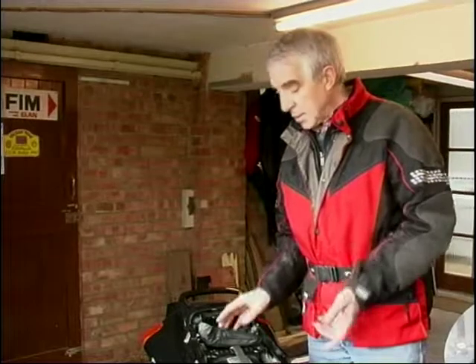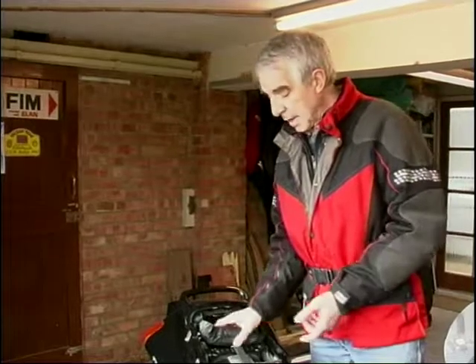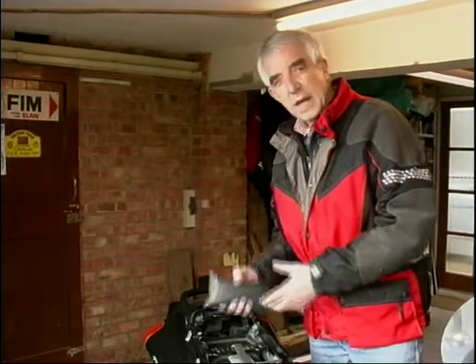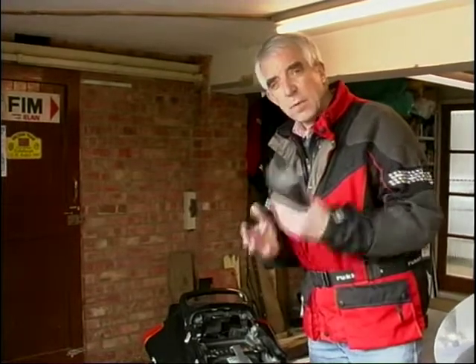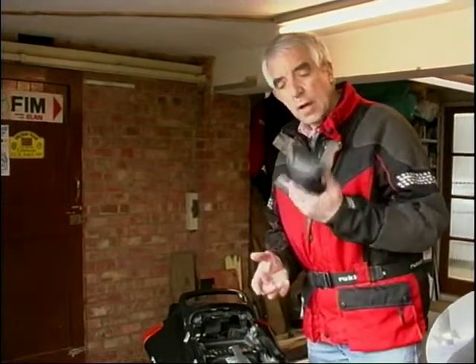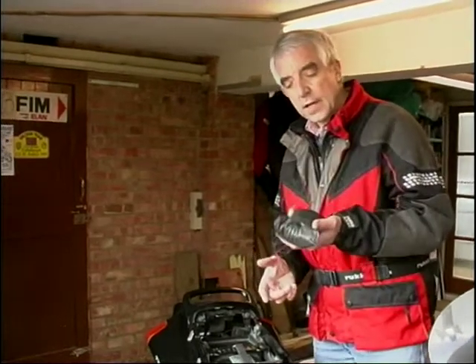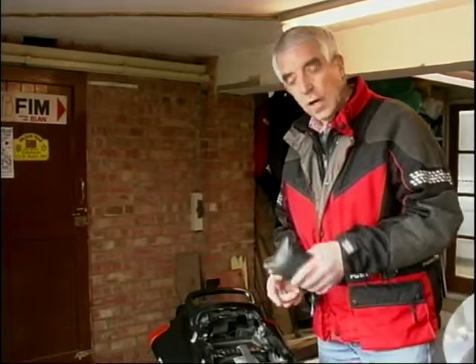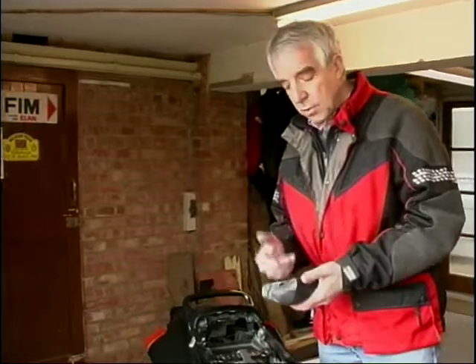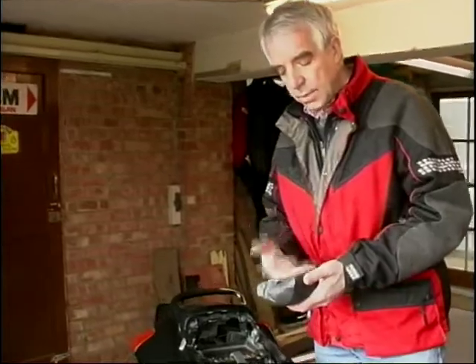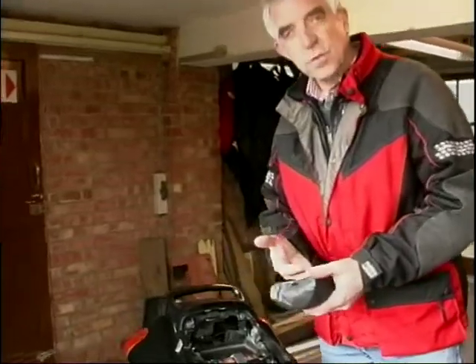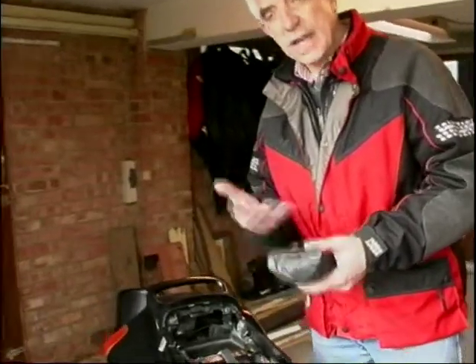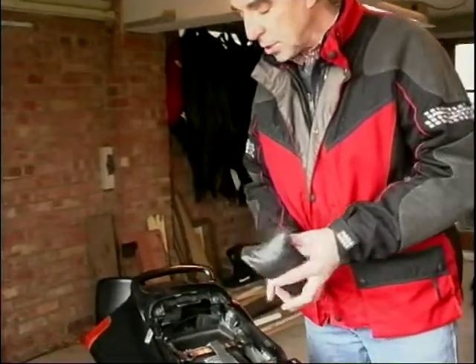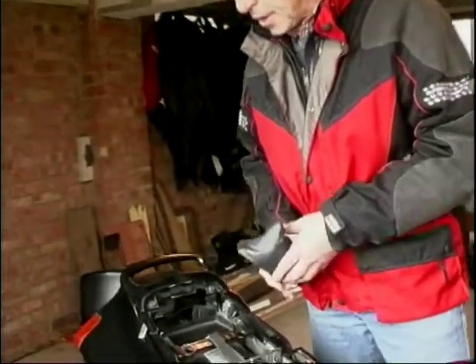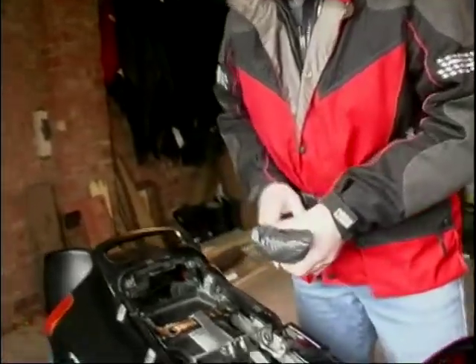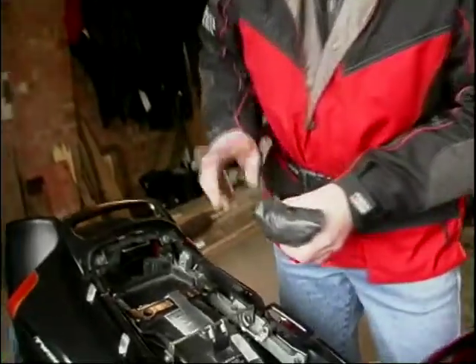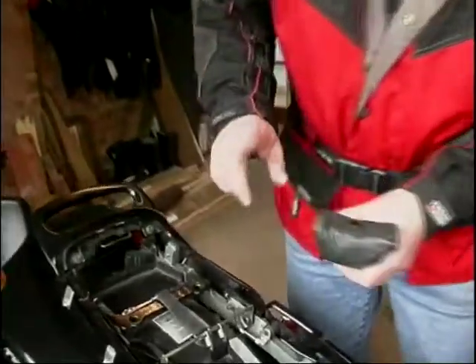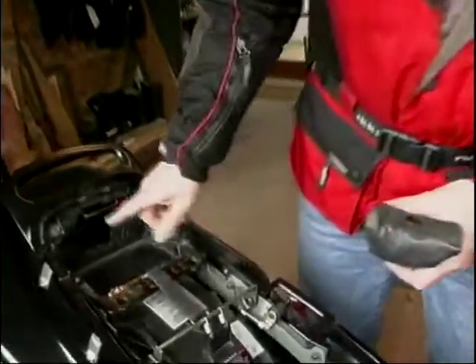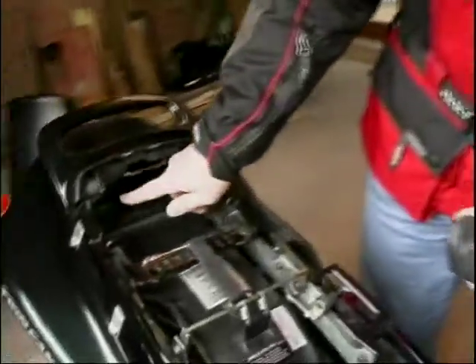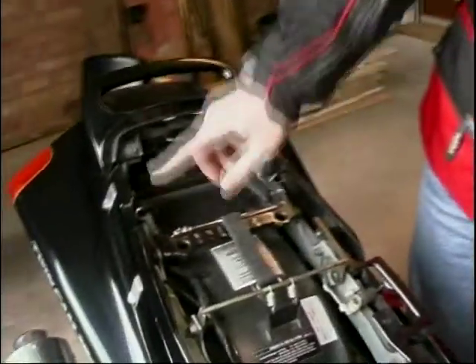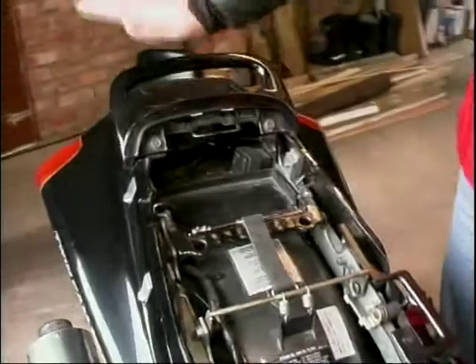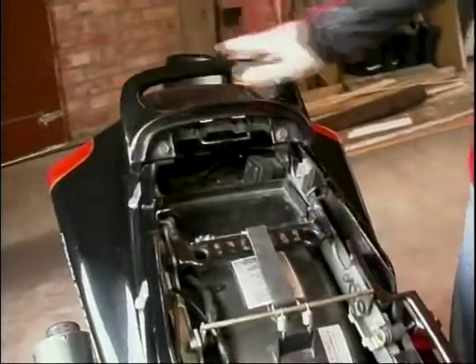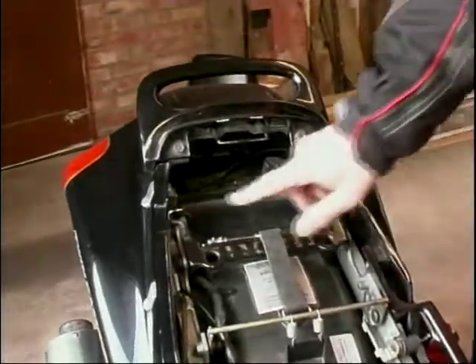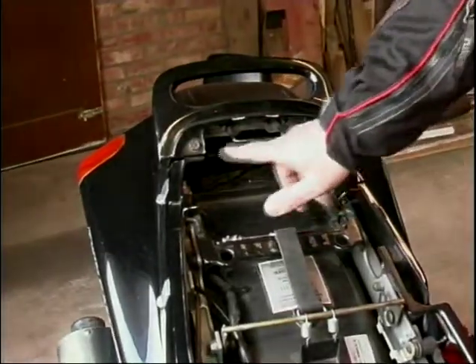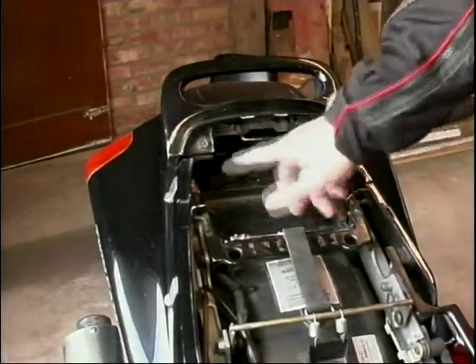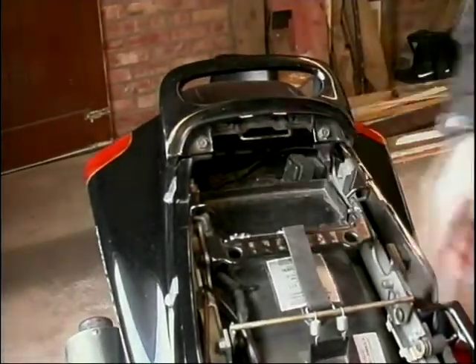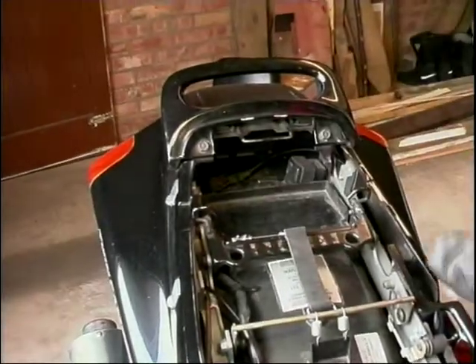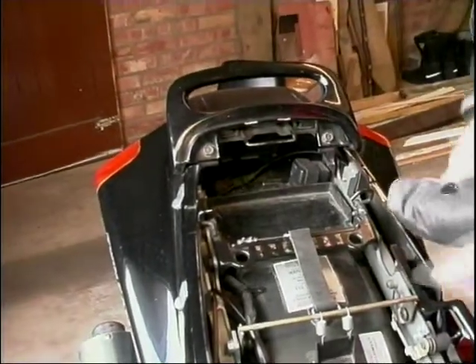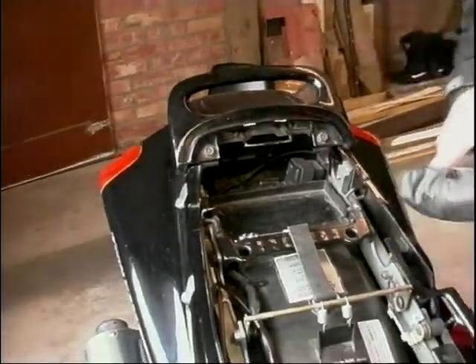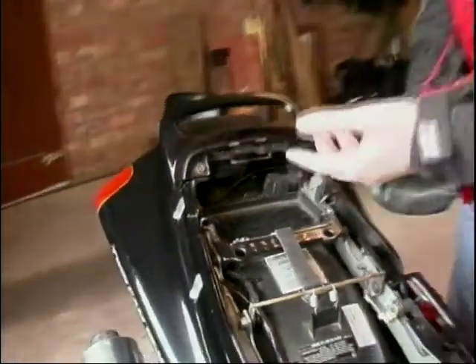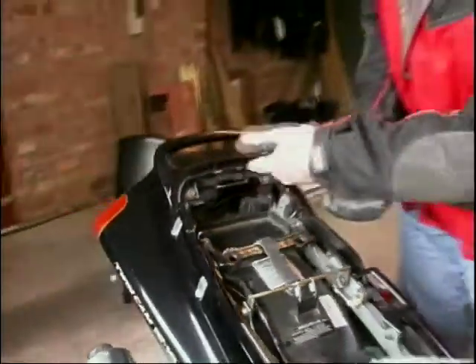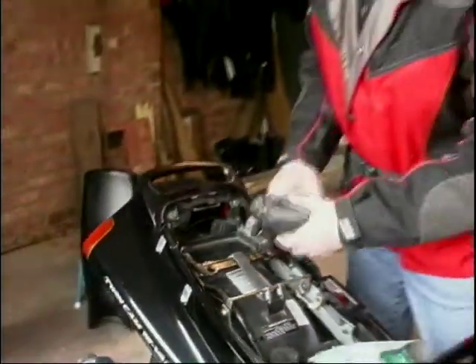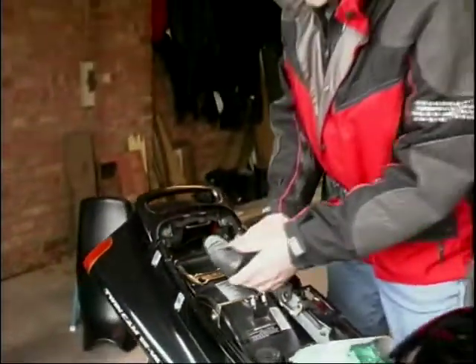Toolkits. Now all bikes come with them and hopefully you've still got yours. There are useful tools in there to do just running maintenance jobs. But behind it, if you've got all this plastic on, you do get a little boot area and you can always carry some extra tools in there.